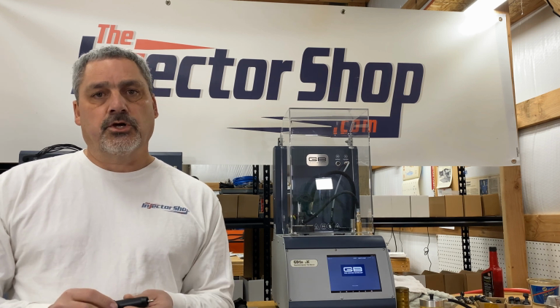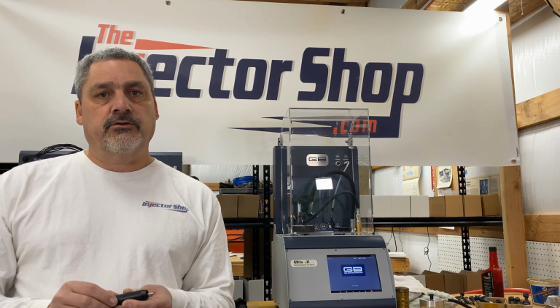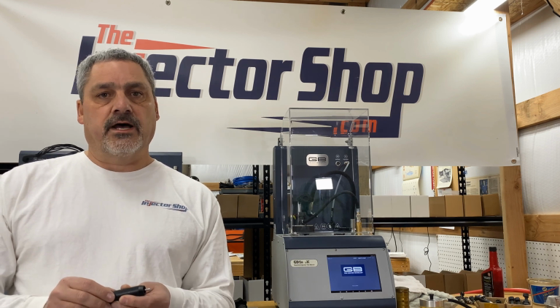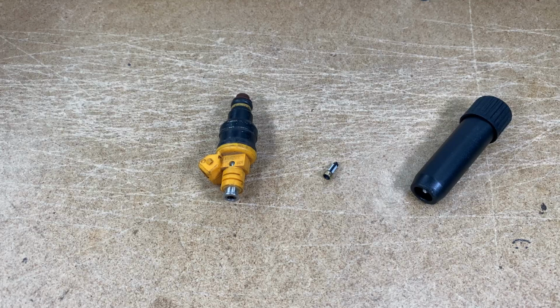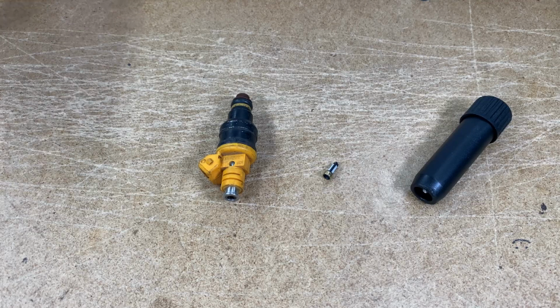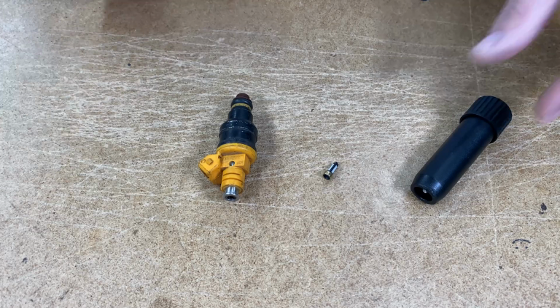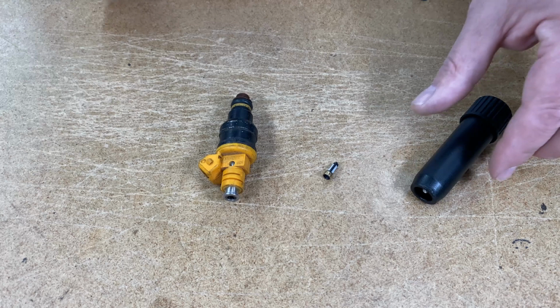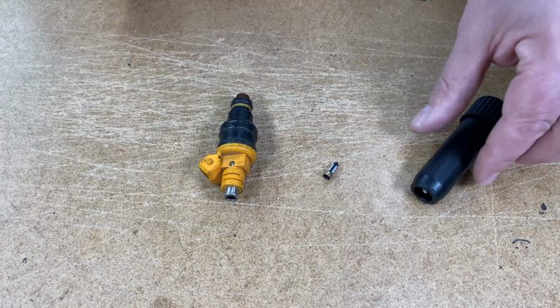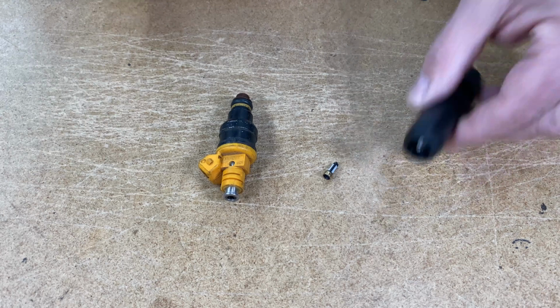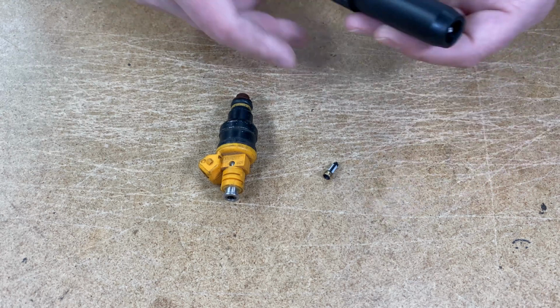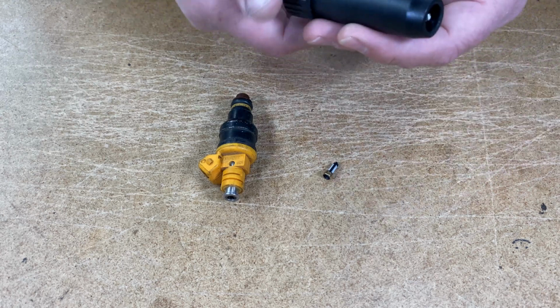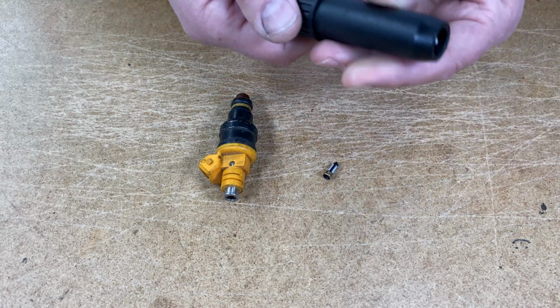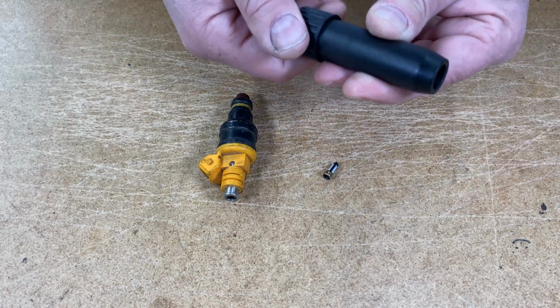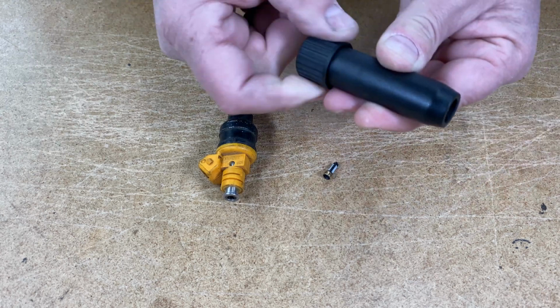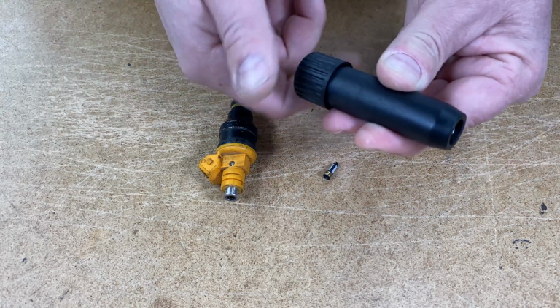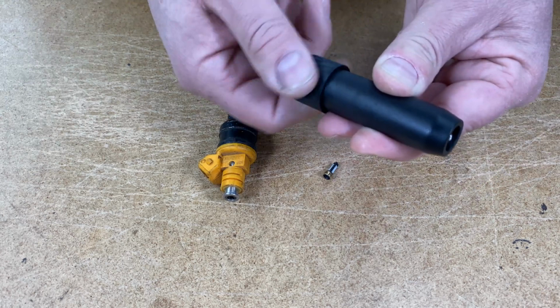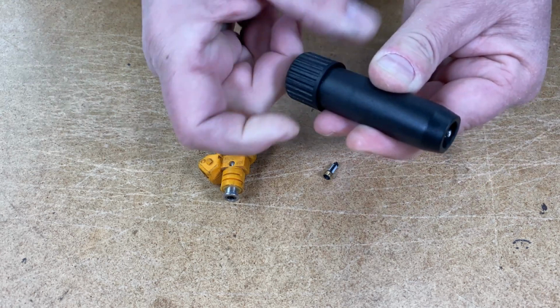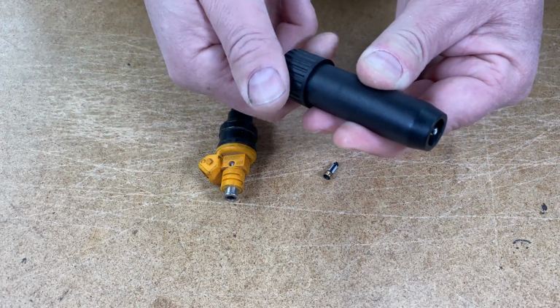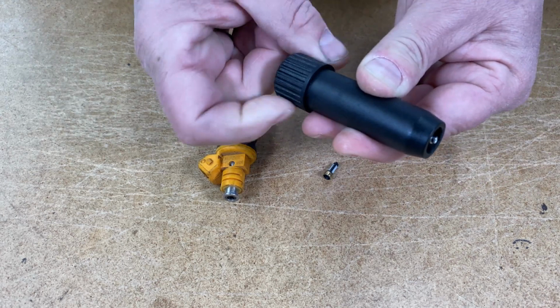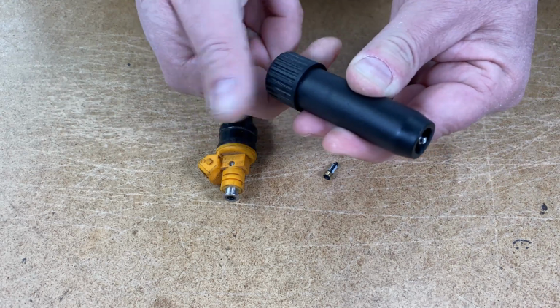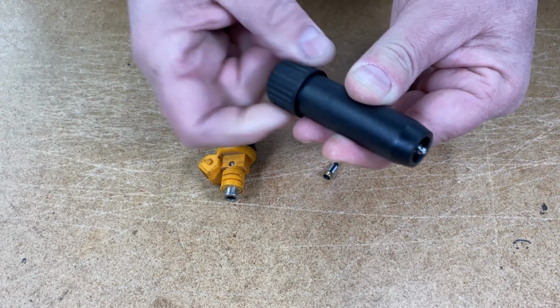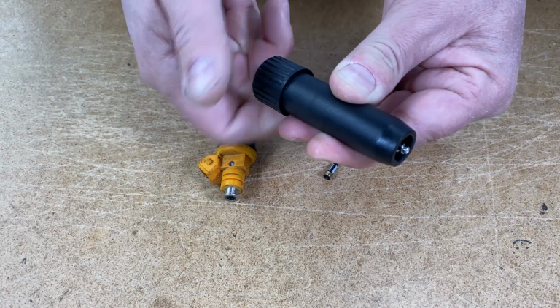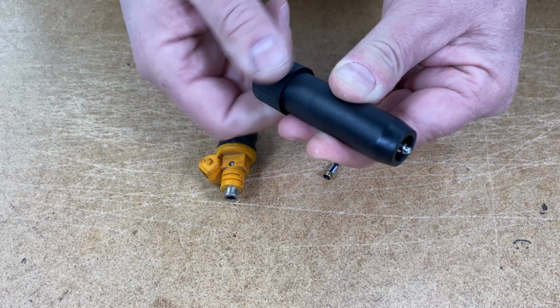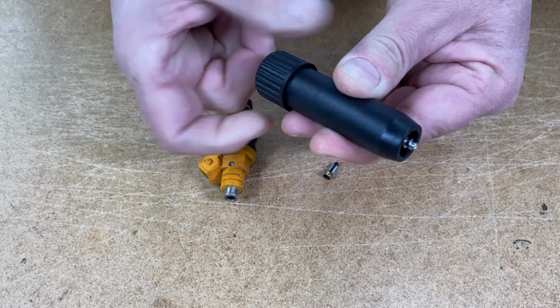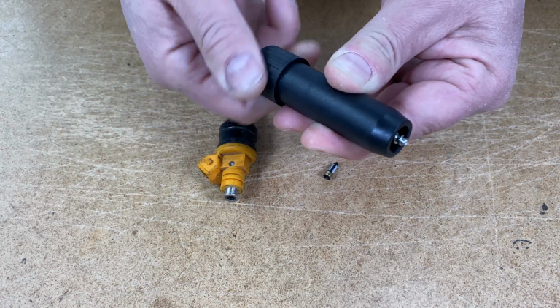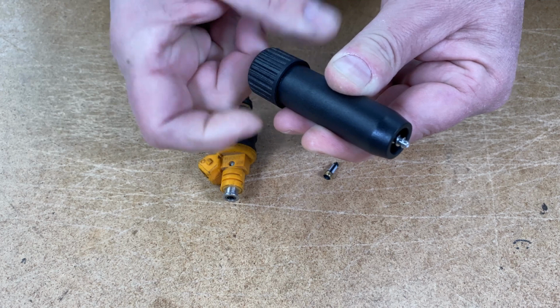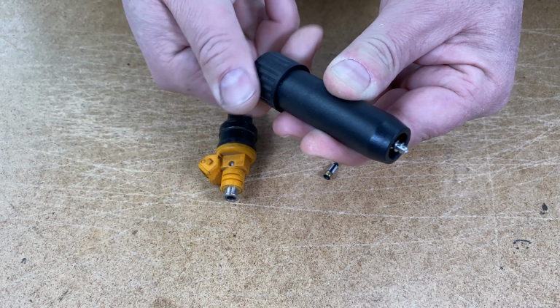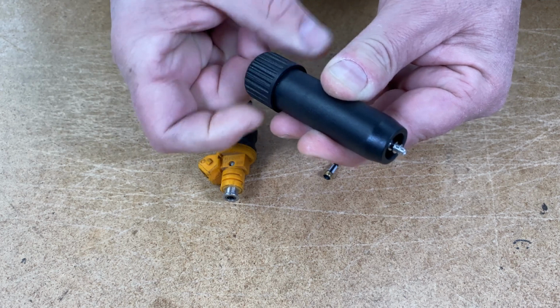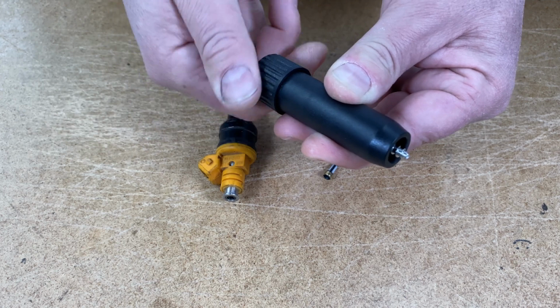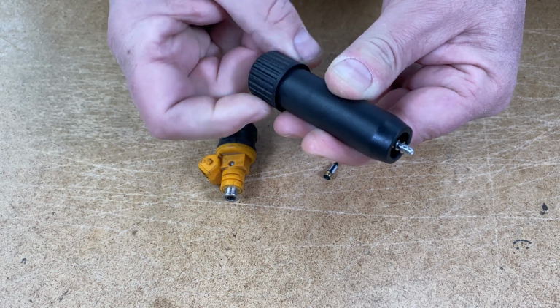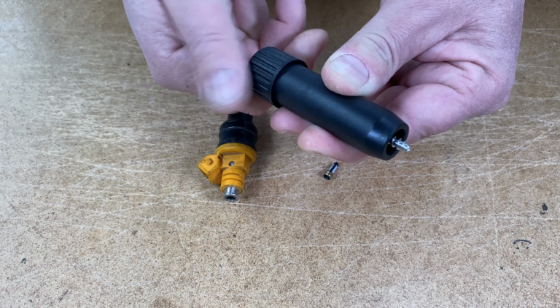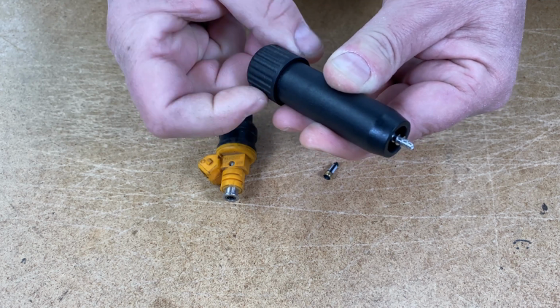Let me show you how it's done. First thing you'll do is take the knob and twist it counterclockwise to expose the extraction screw long enough to thread into the top of the injector.